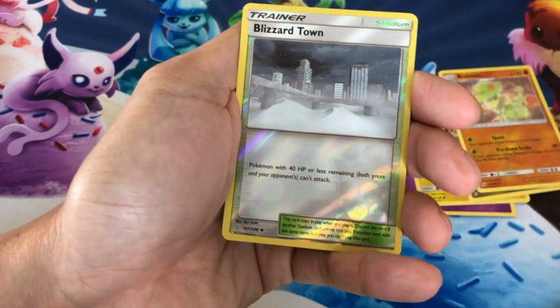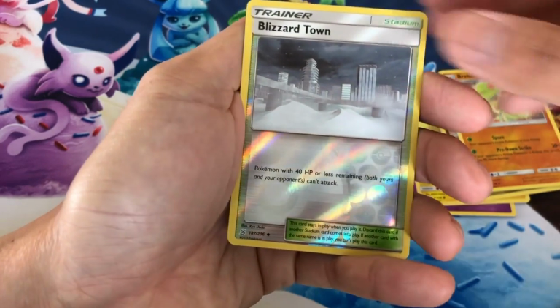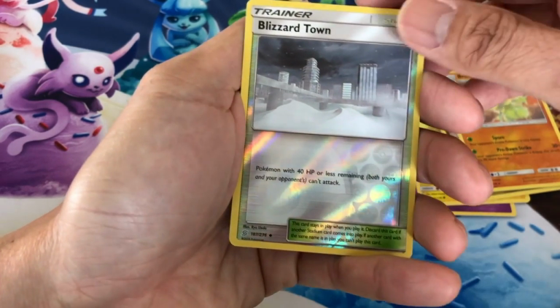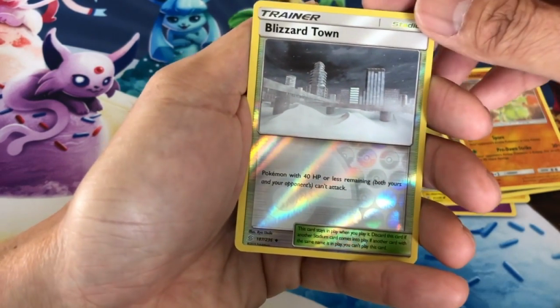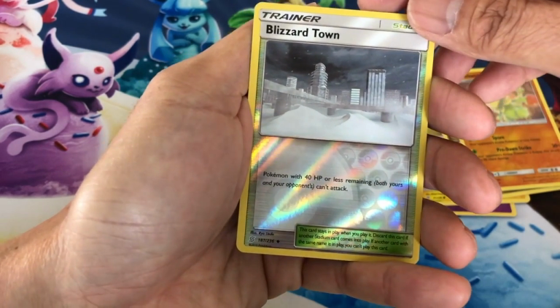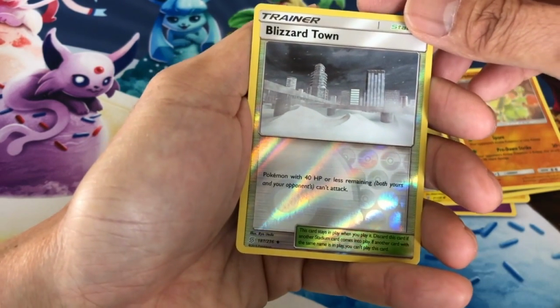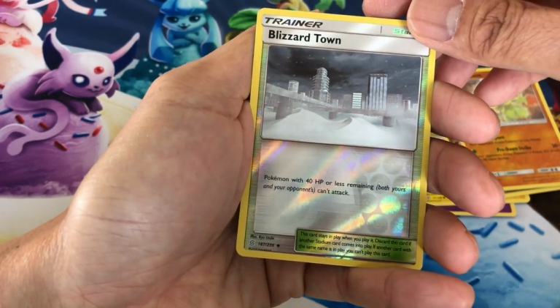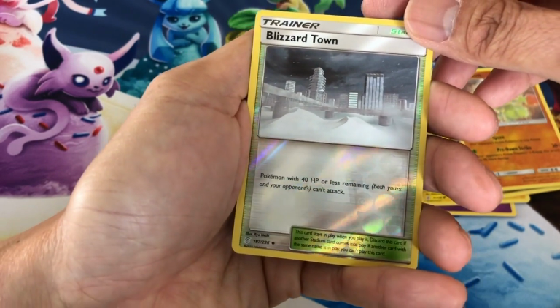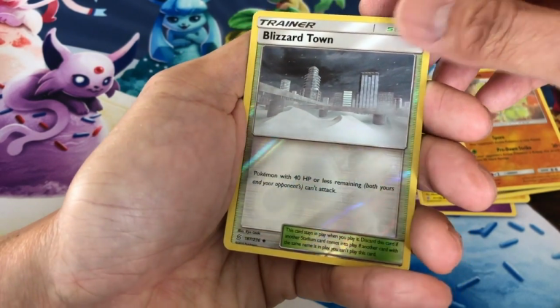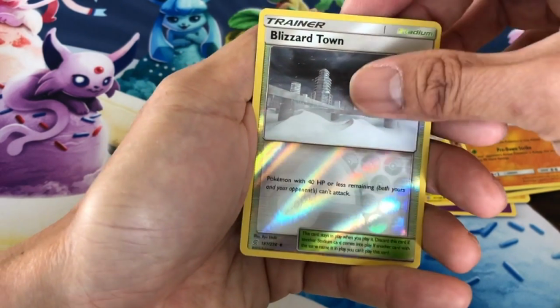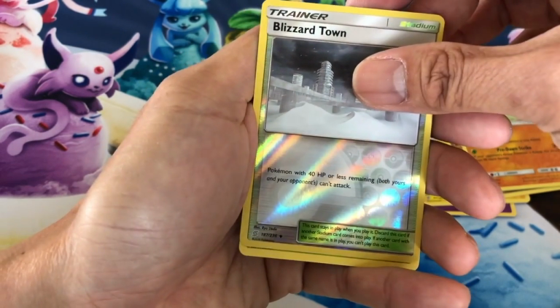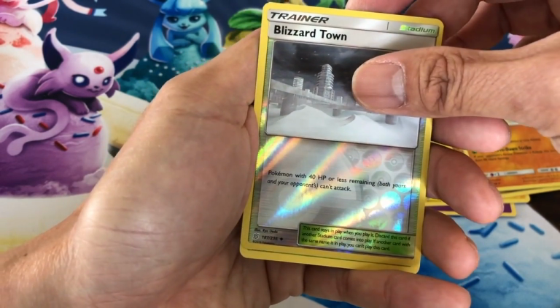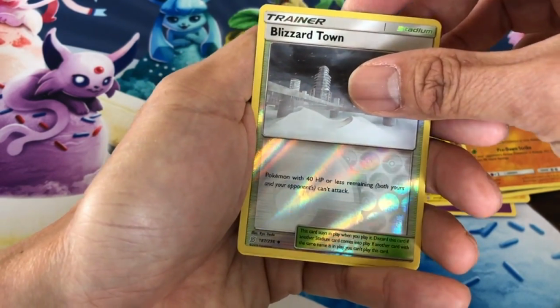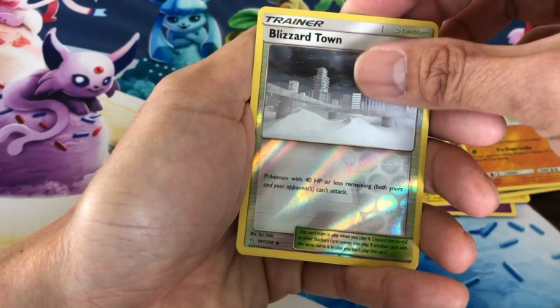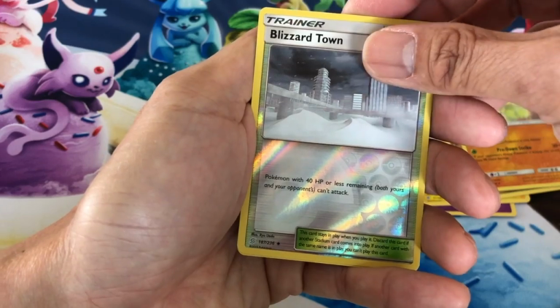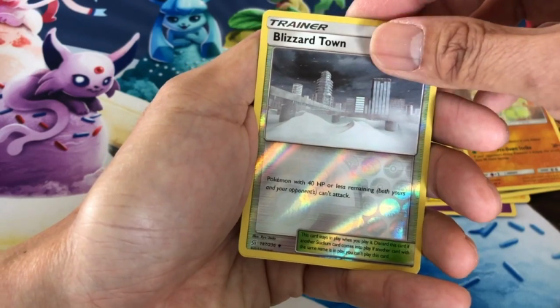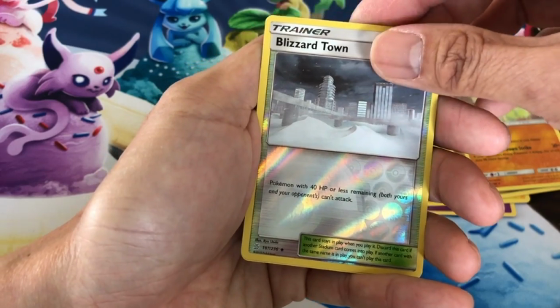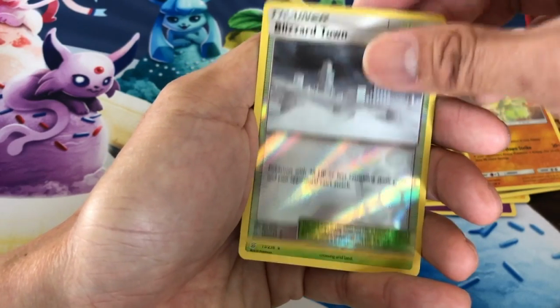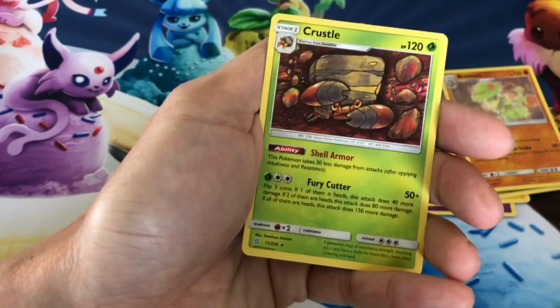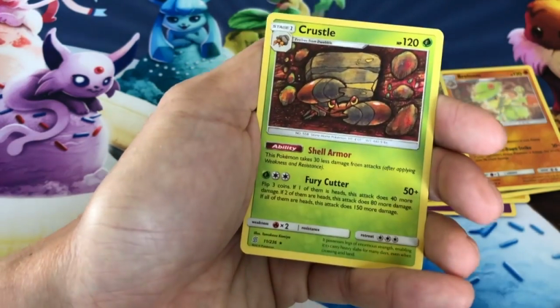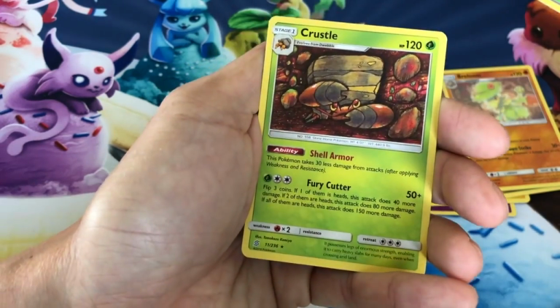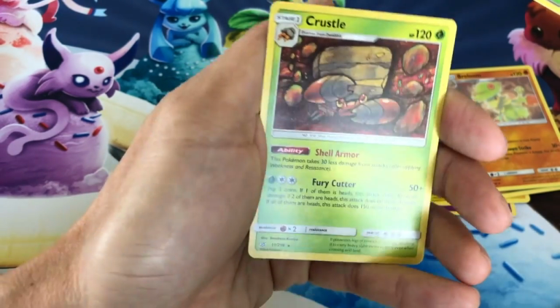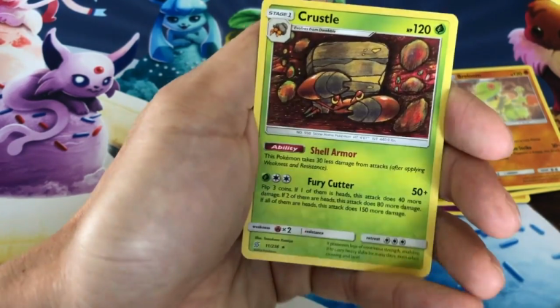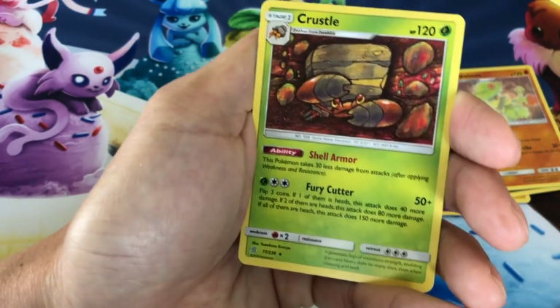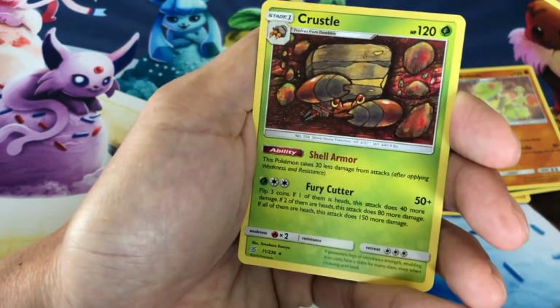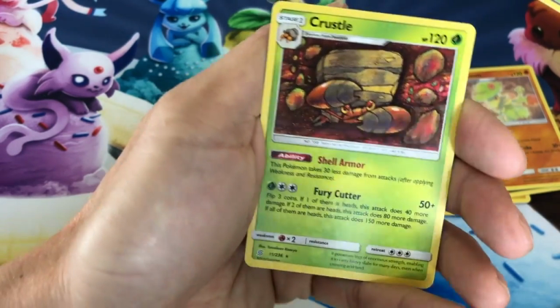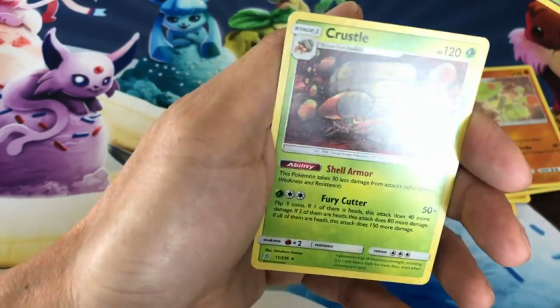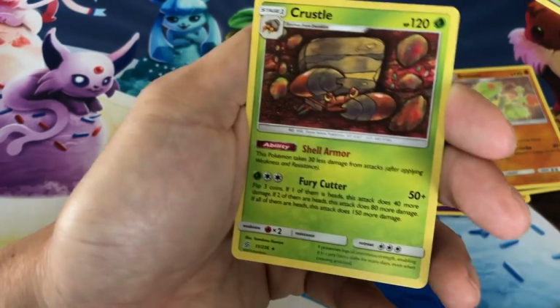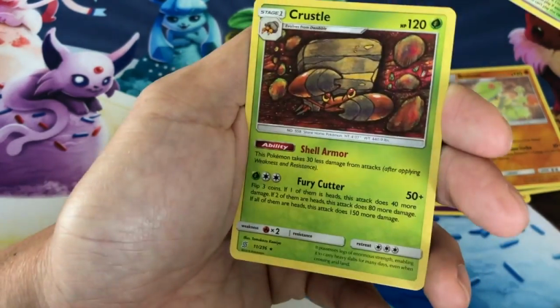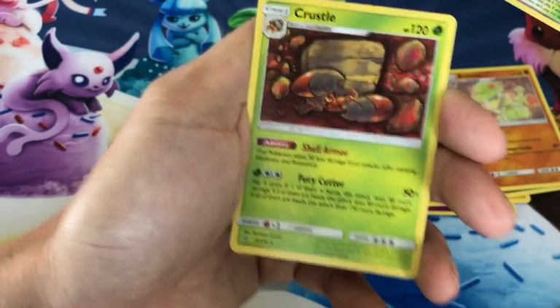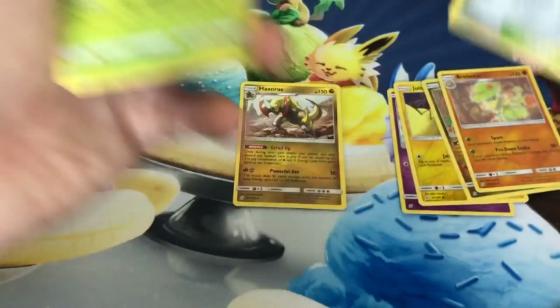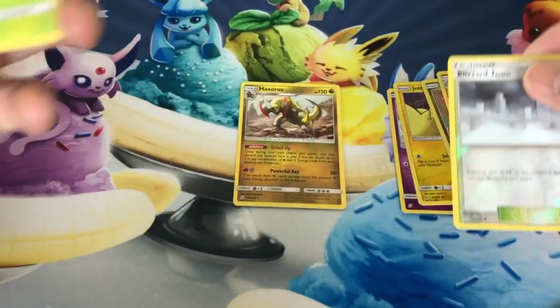Next pack: Blizzard Town trainer reverse holo, last card is a Crustle non-holo.